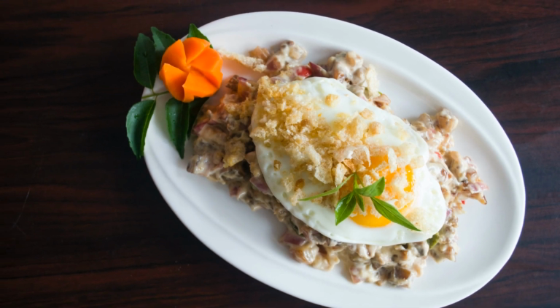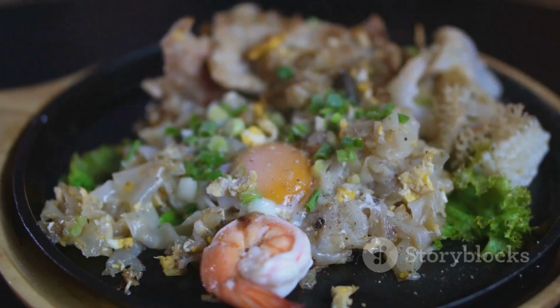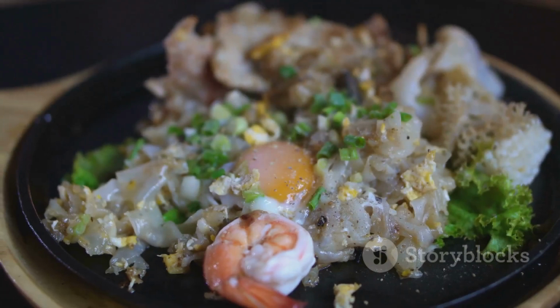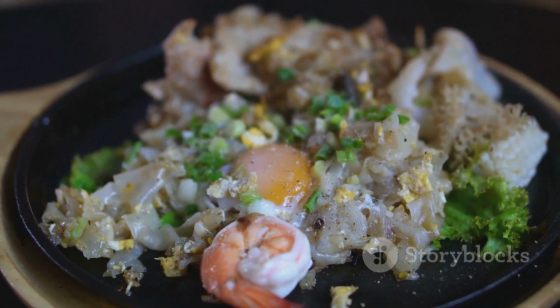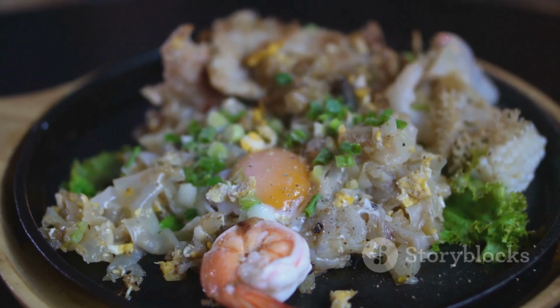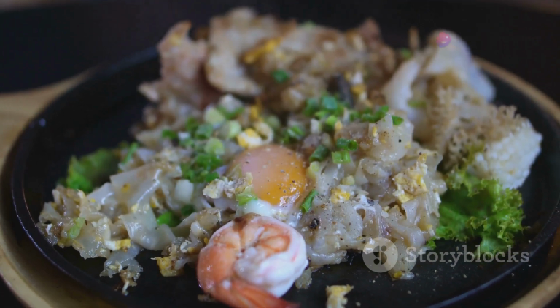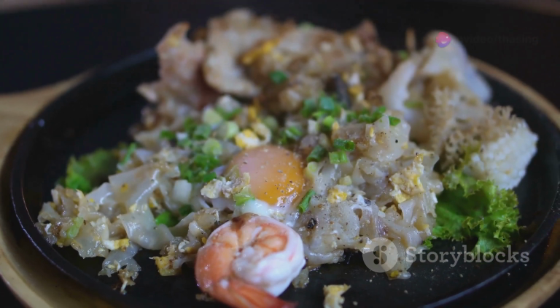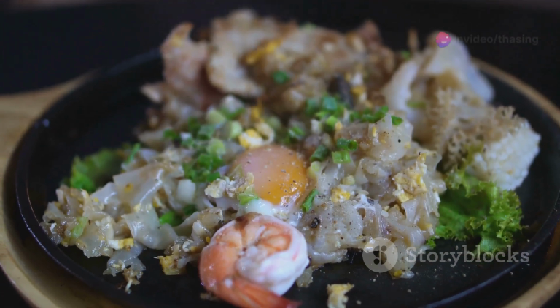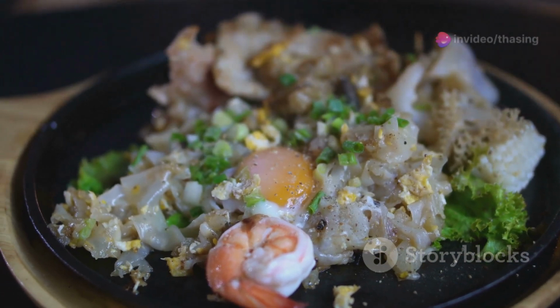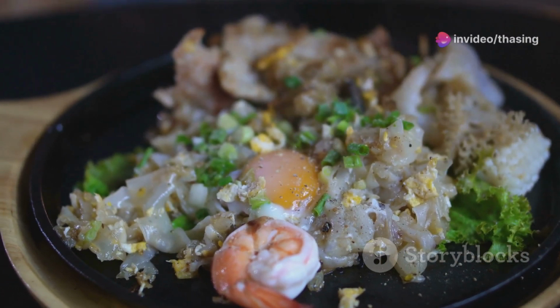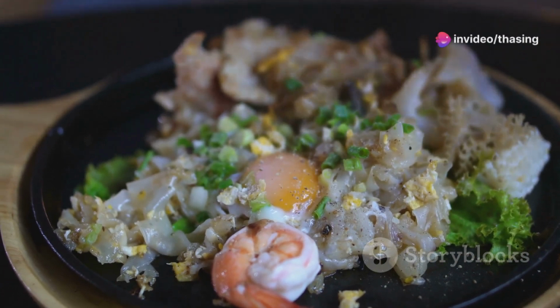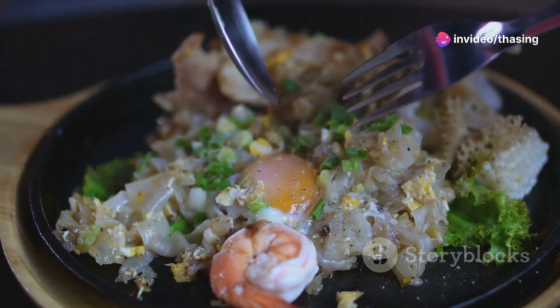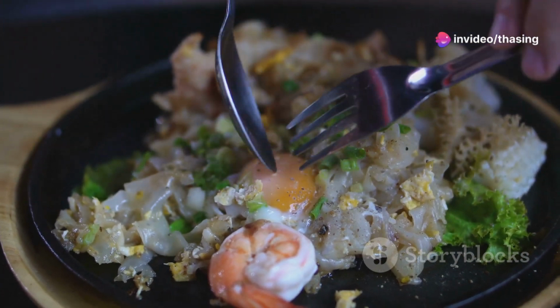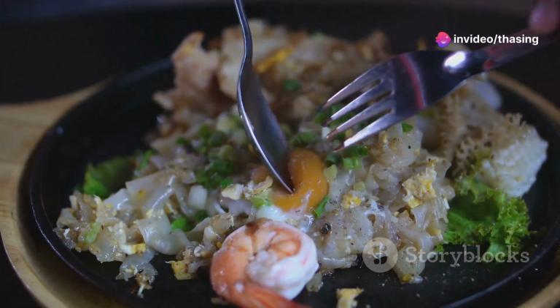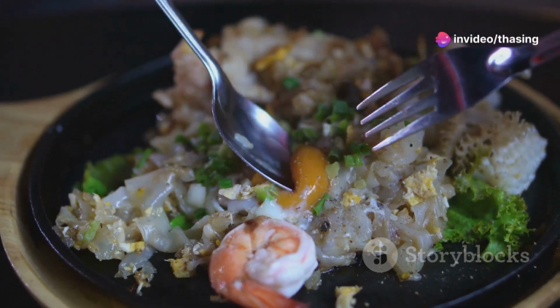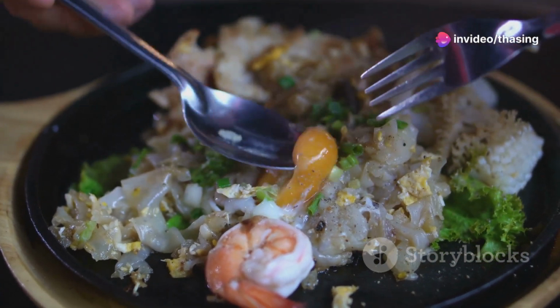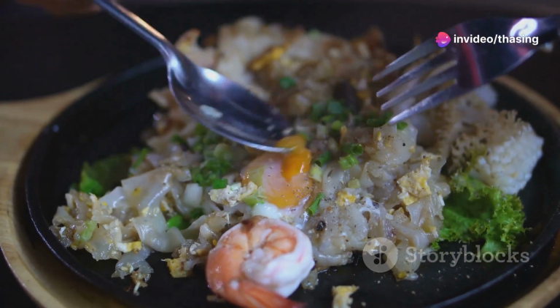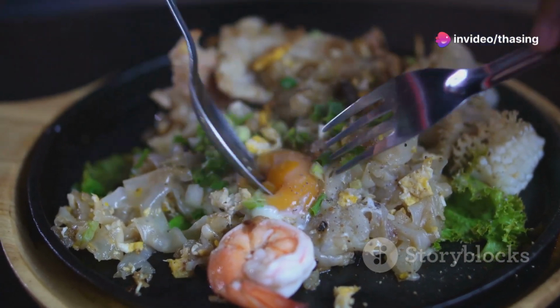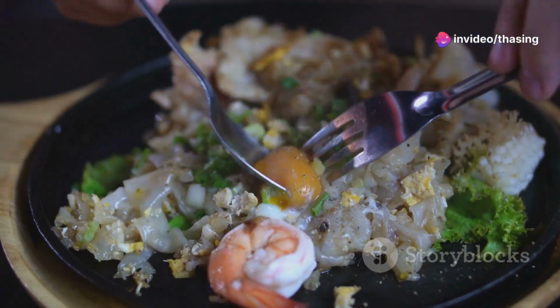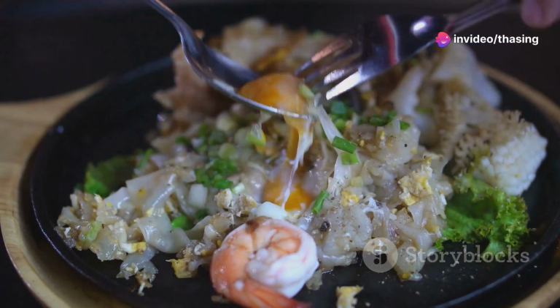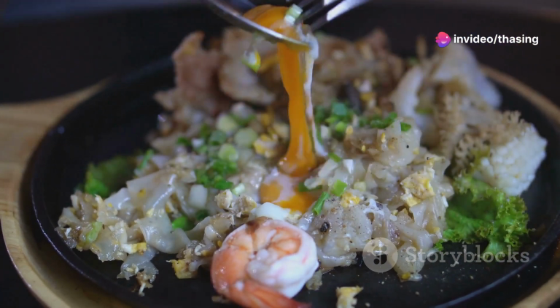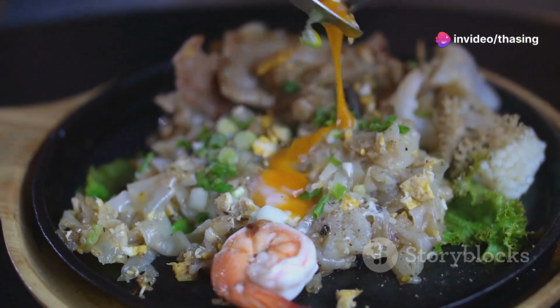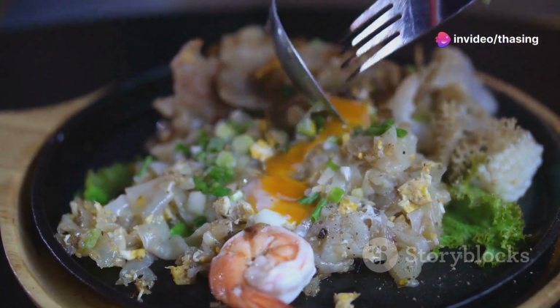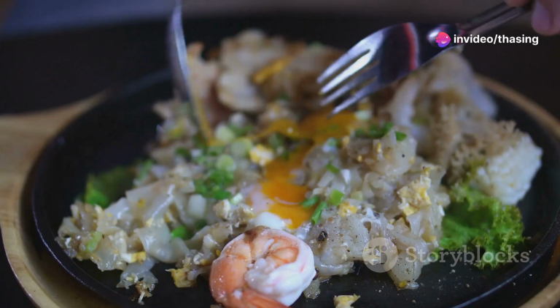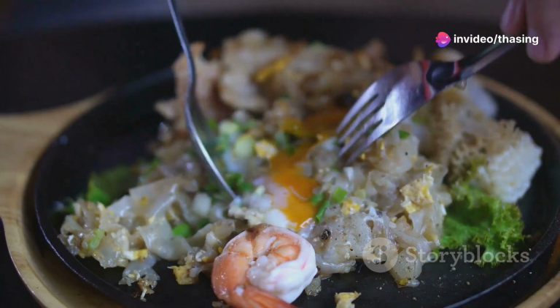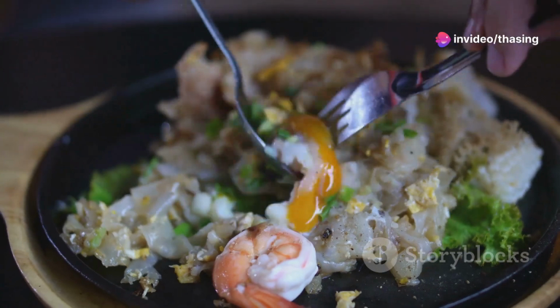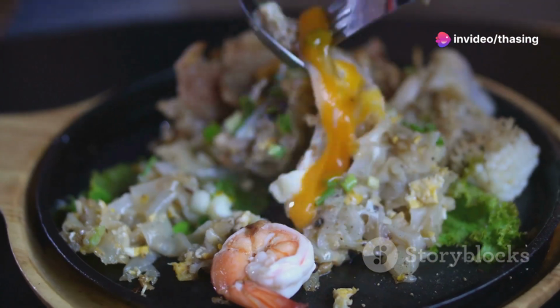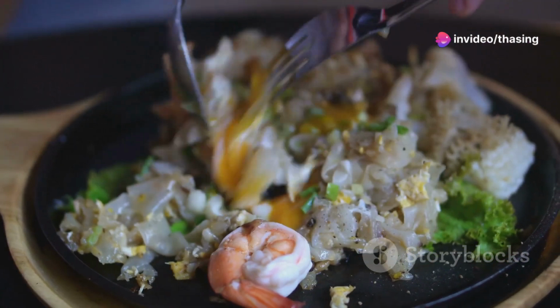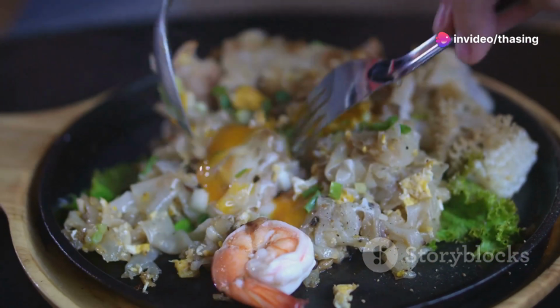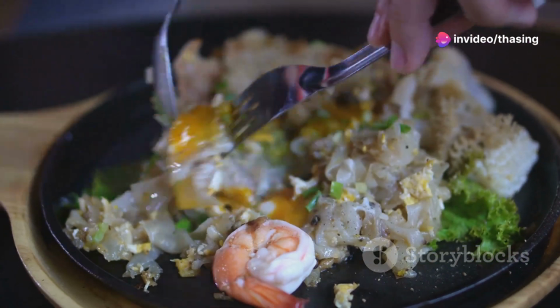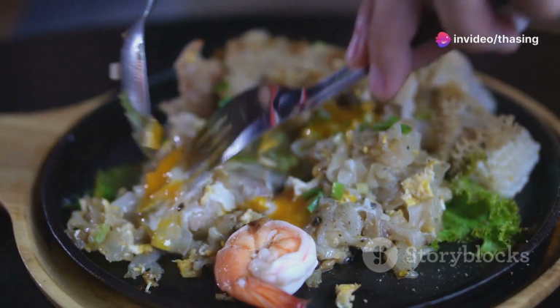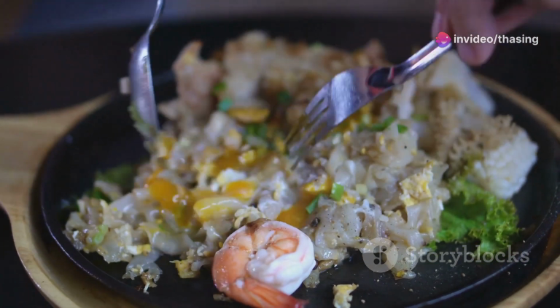Don't forget about tapsilog, a popular breakfast dish combining marinated beef, fried rice, and a sunny-side-up egg. It's the Filipino way to start your day with a burst of energy.